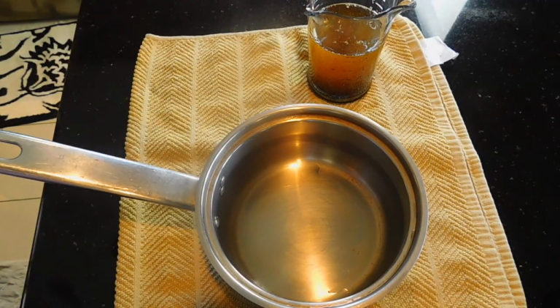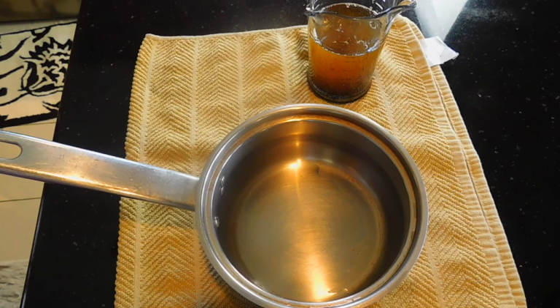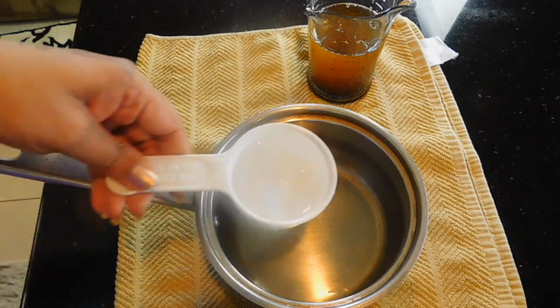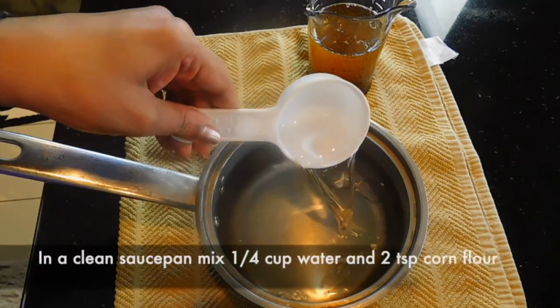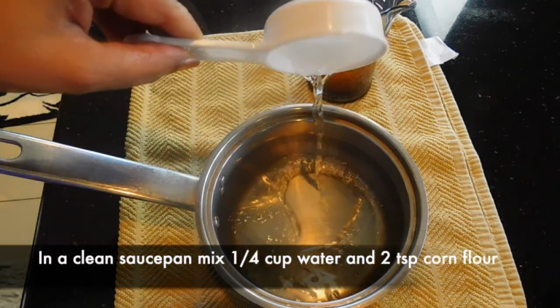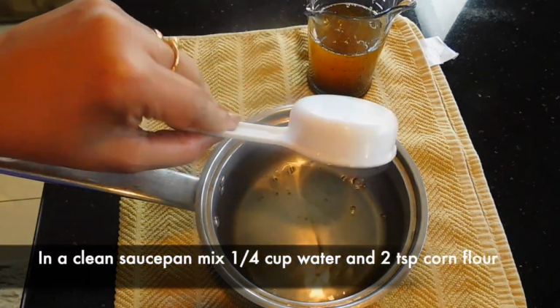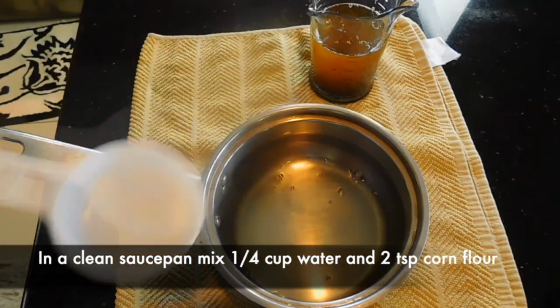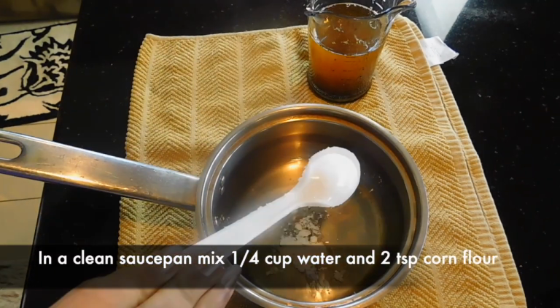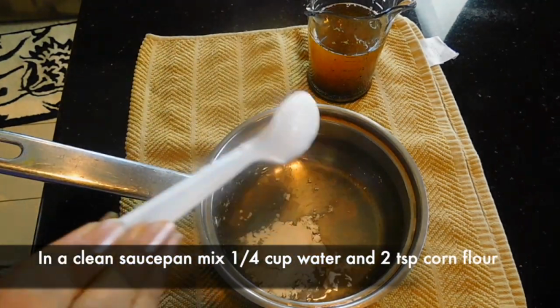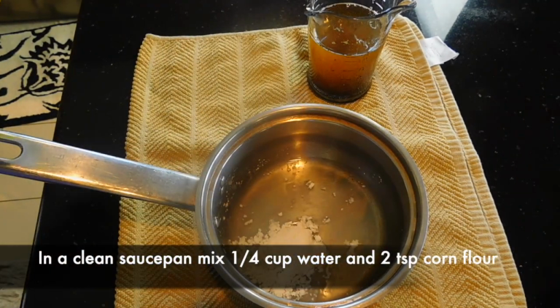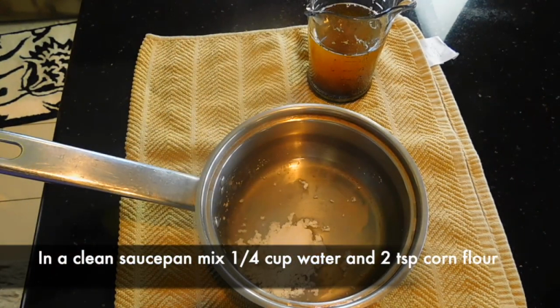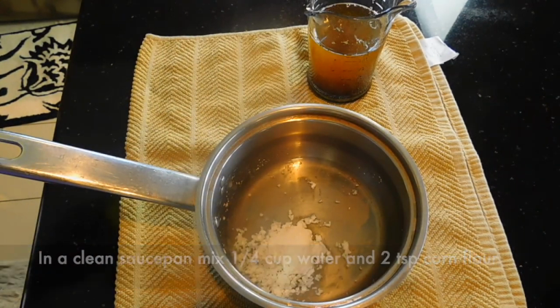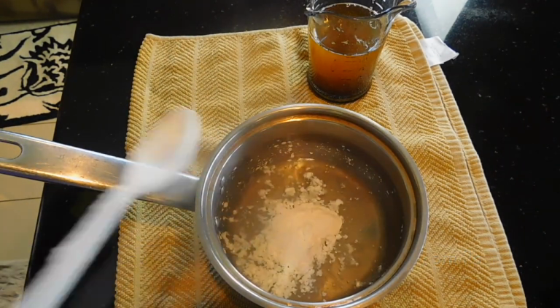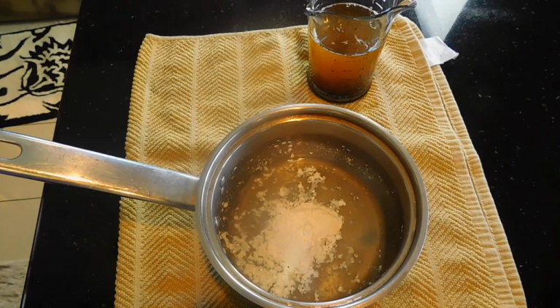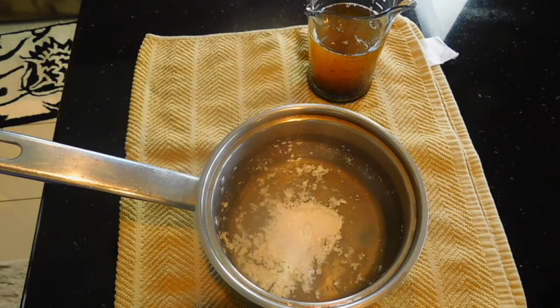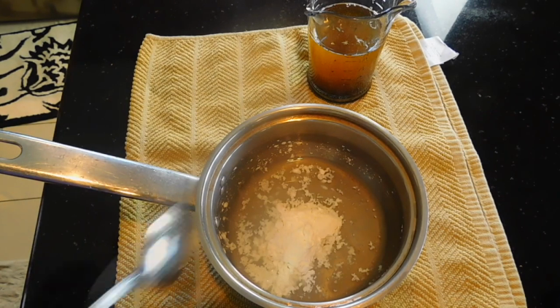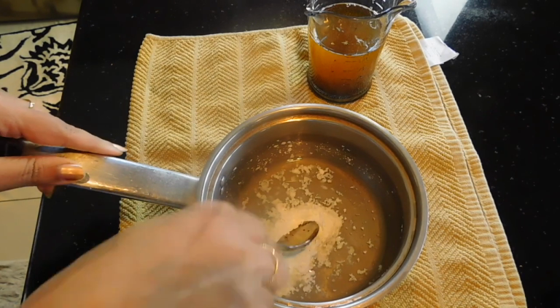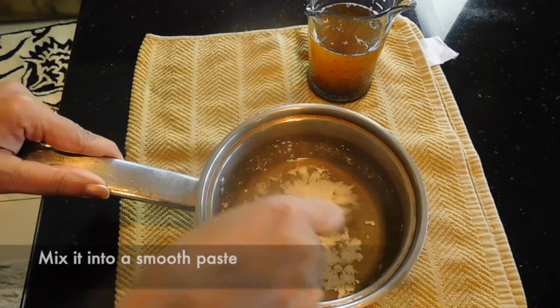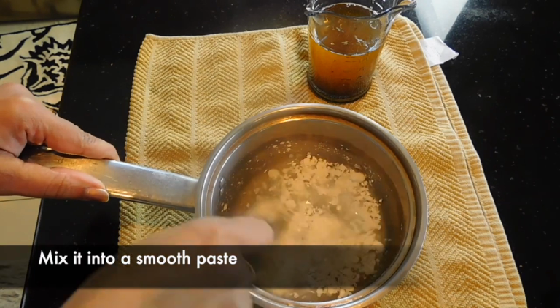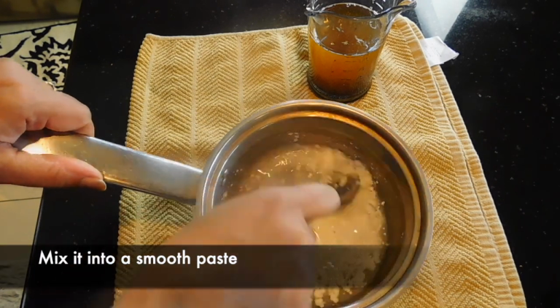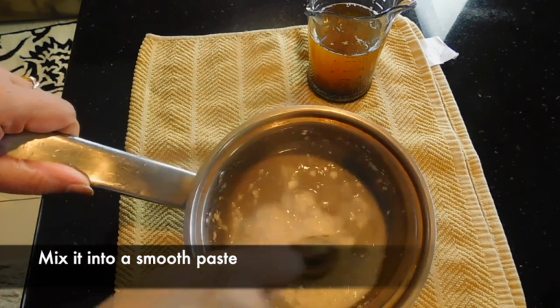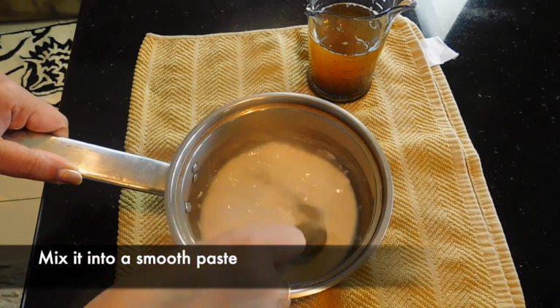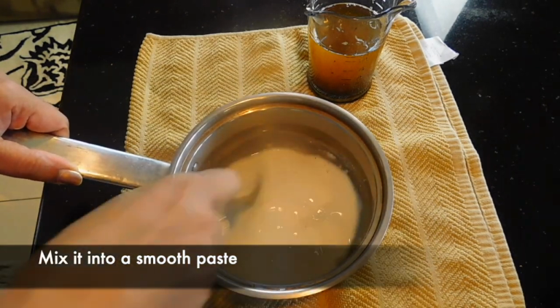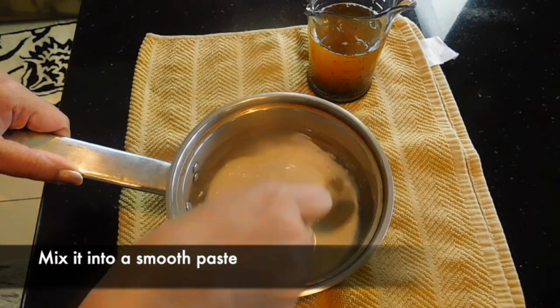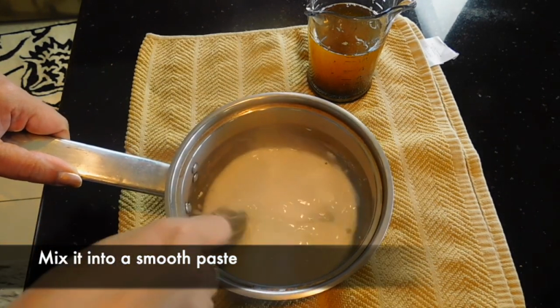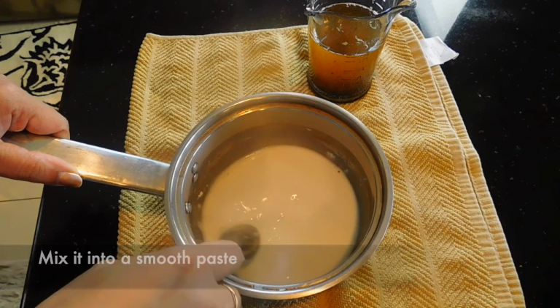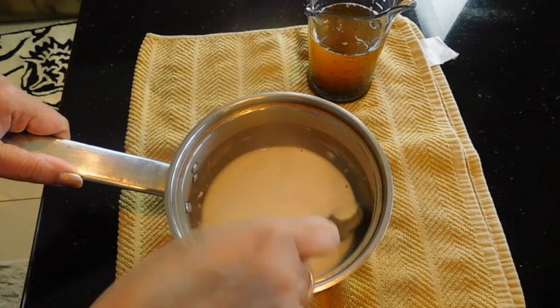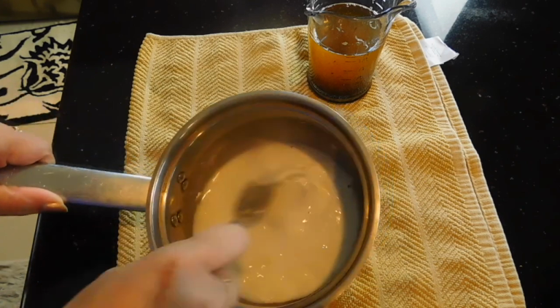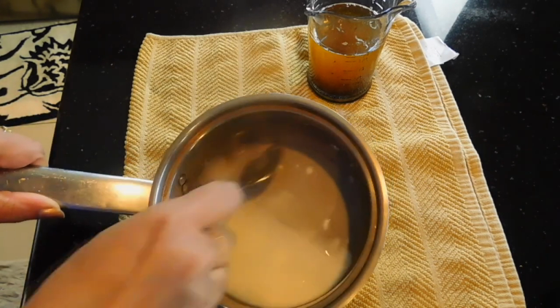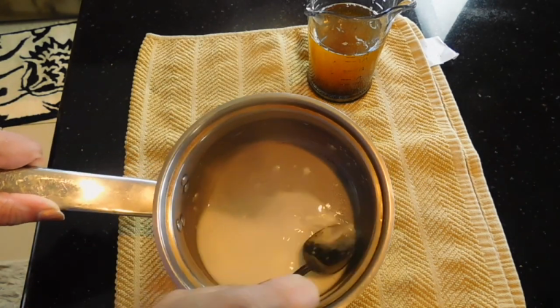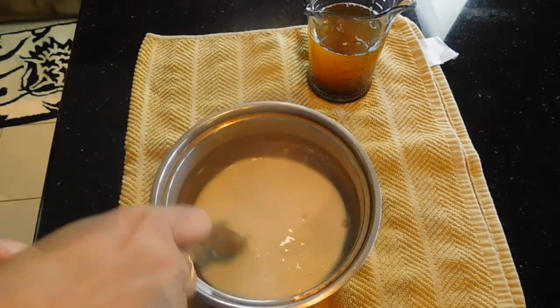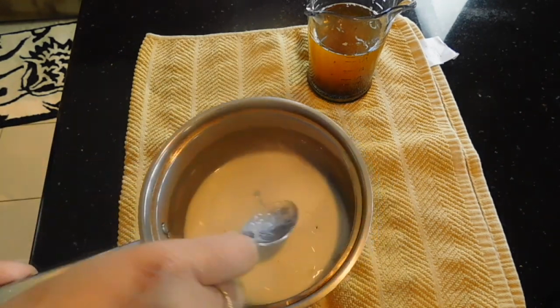Put a small saucepan in a small cup. Add 2 tsp corn flour. Mix it well.